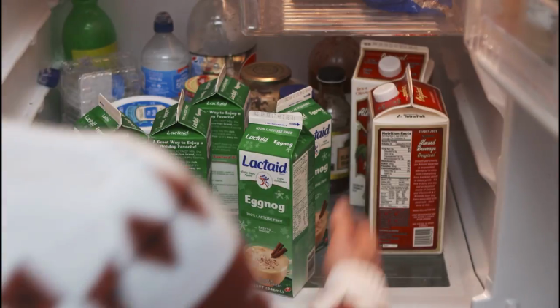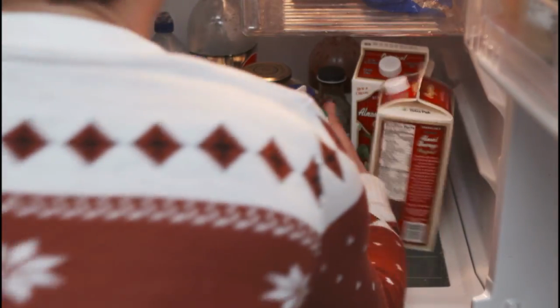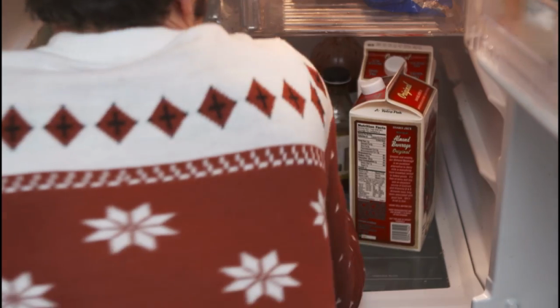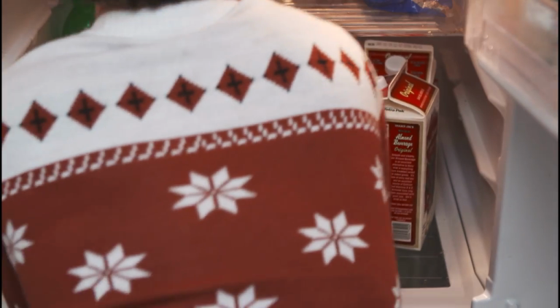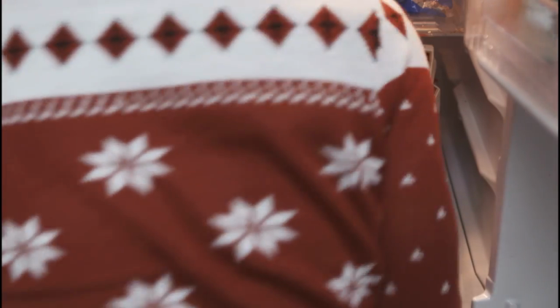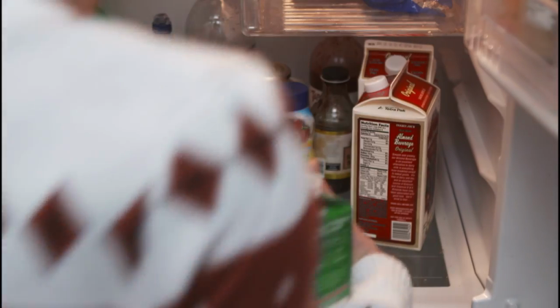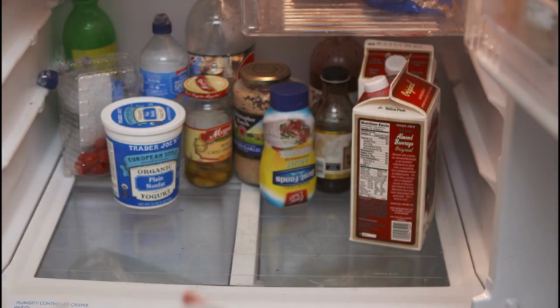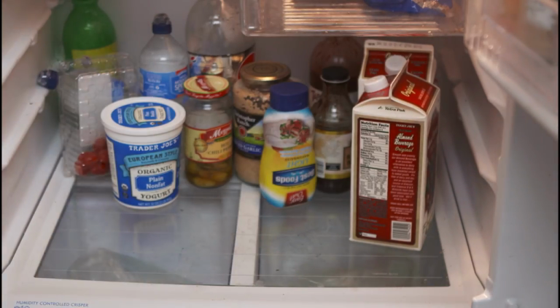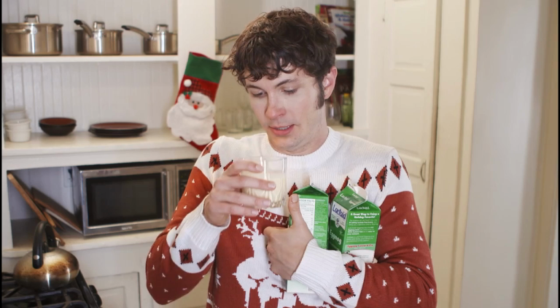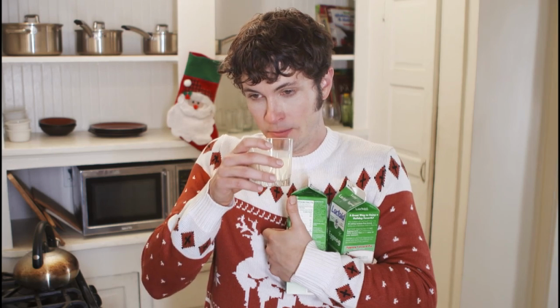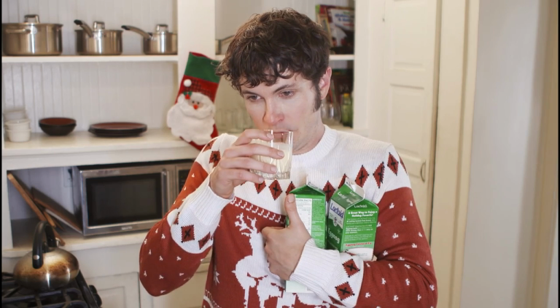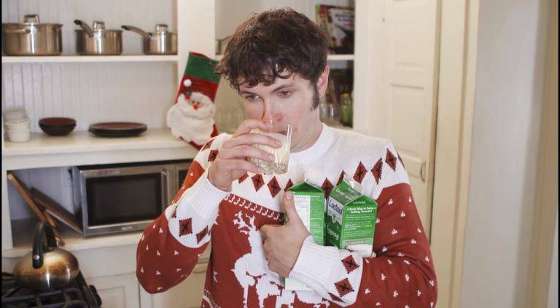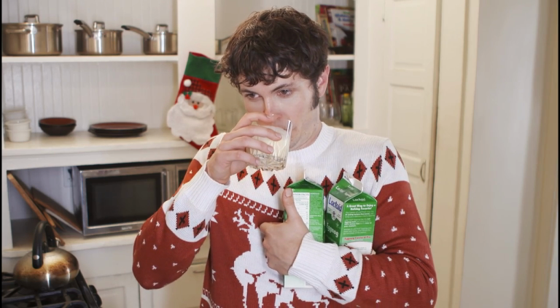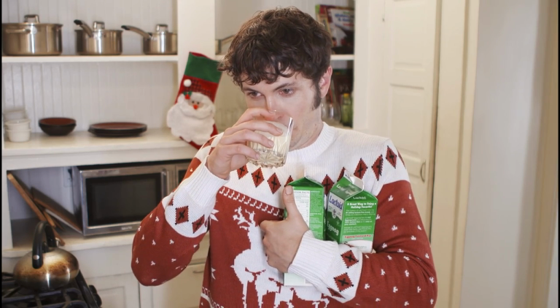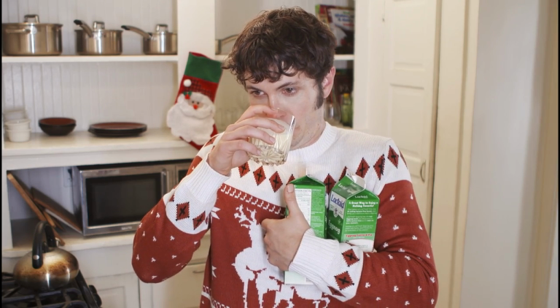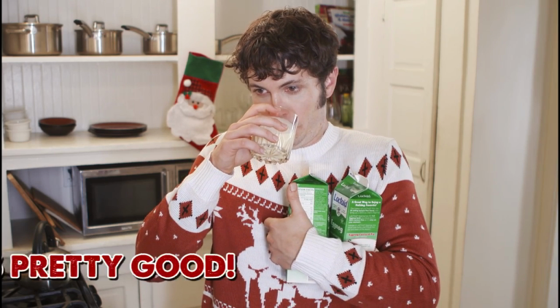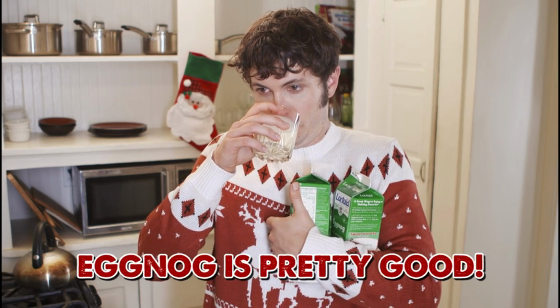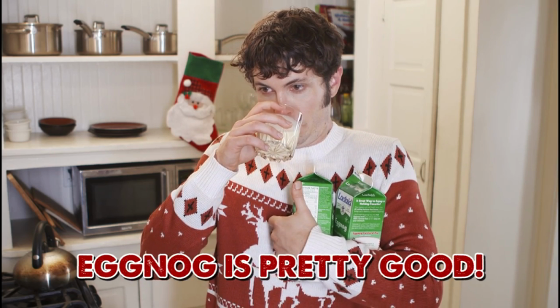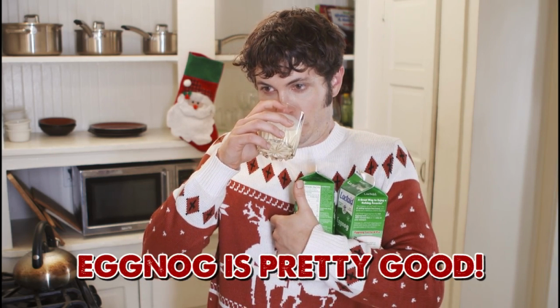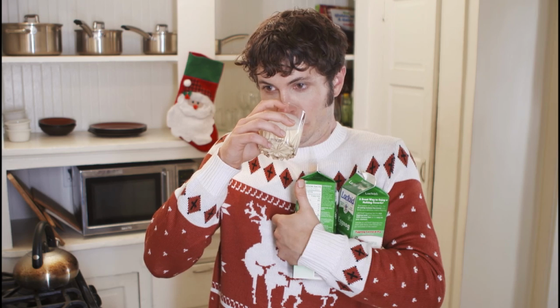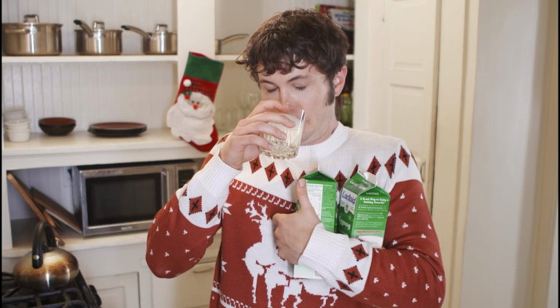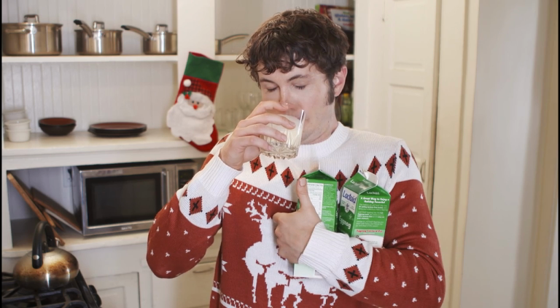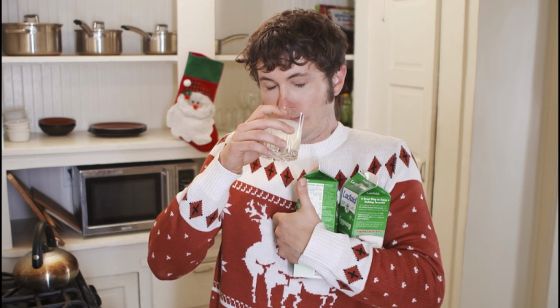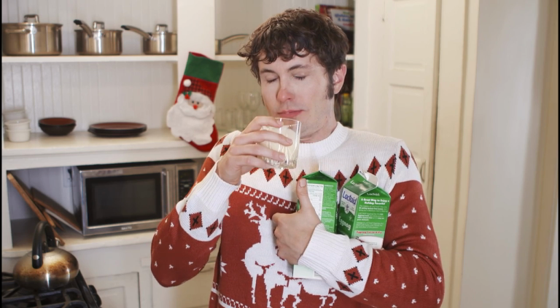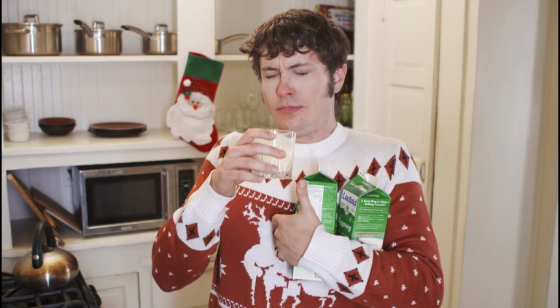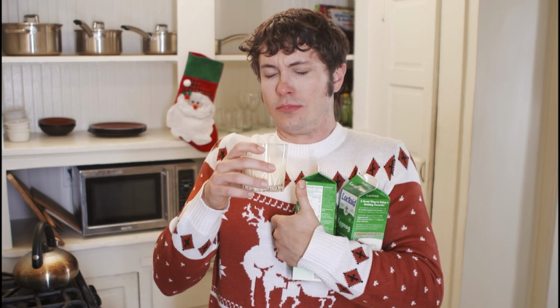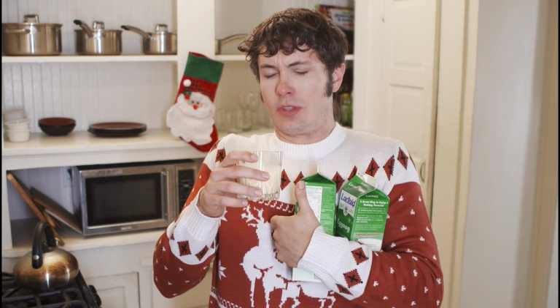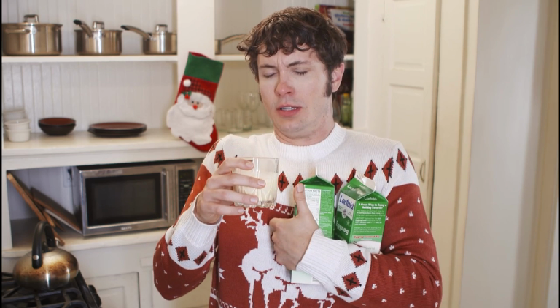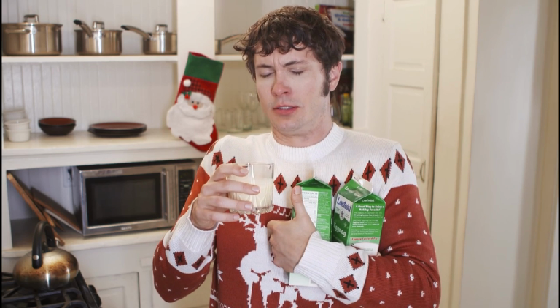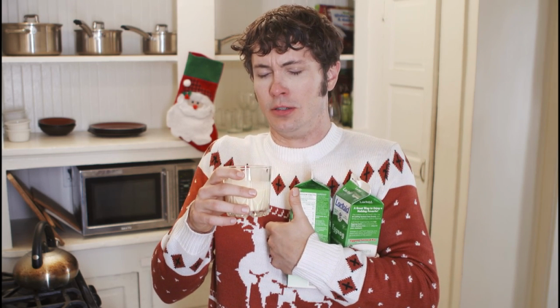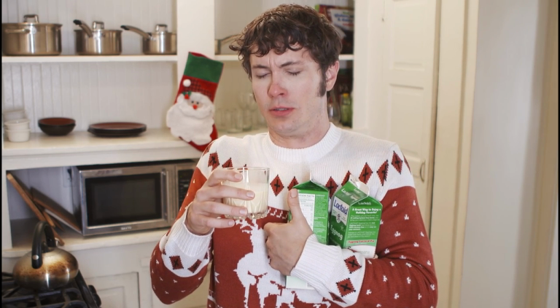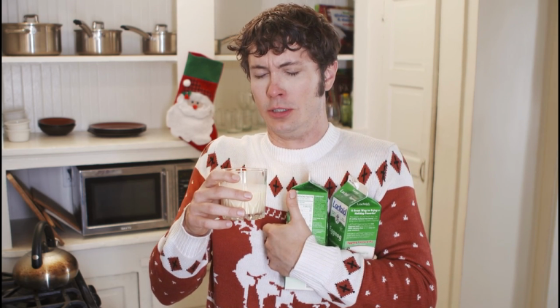Leftover eggnog at the end of your party? Just drink it, dude. It's good — you drink all of it. That's so good.